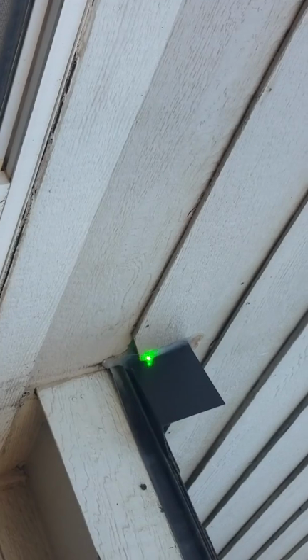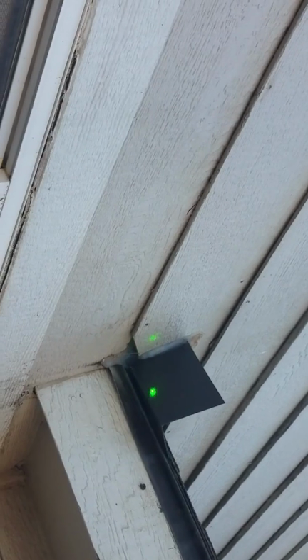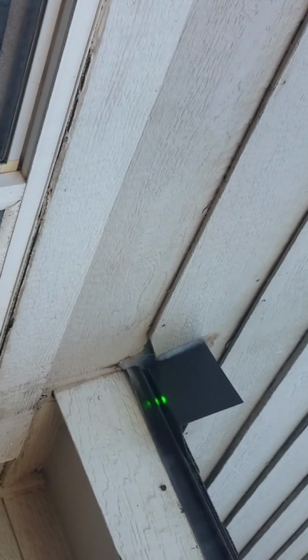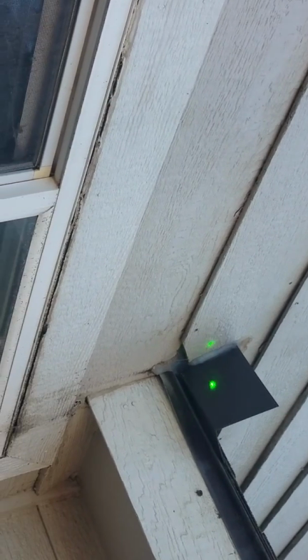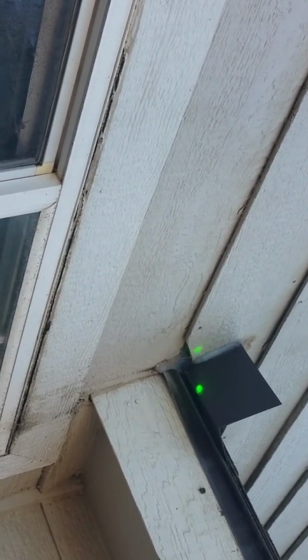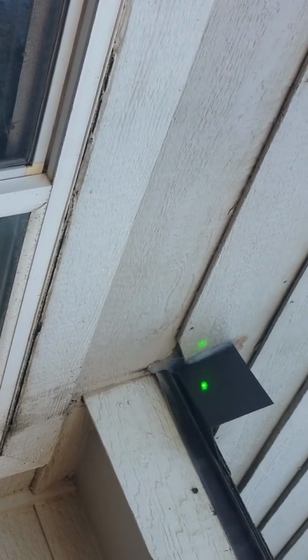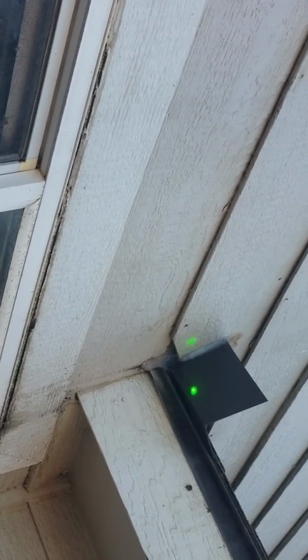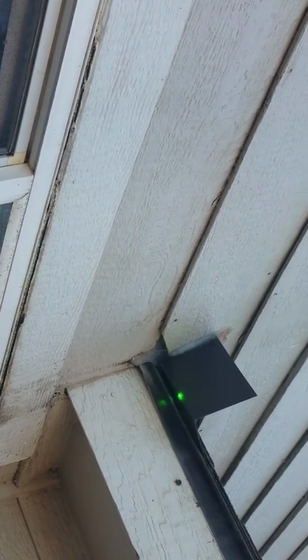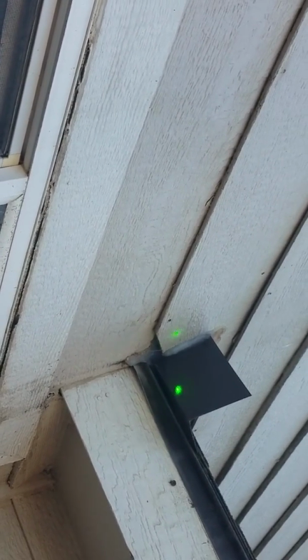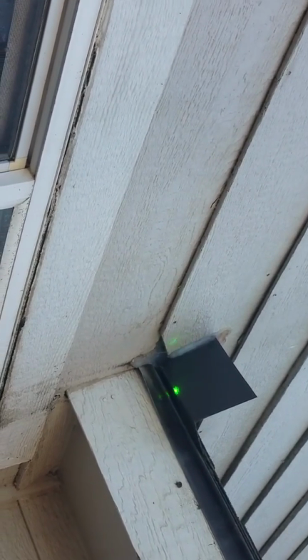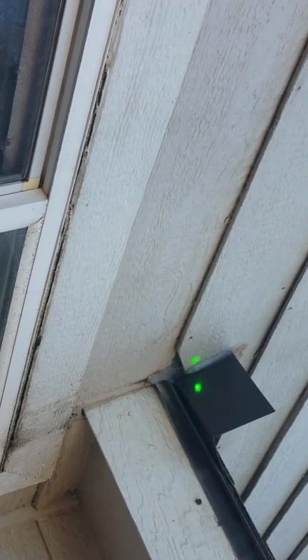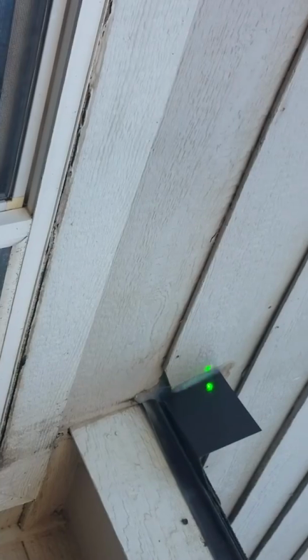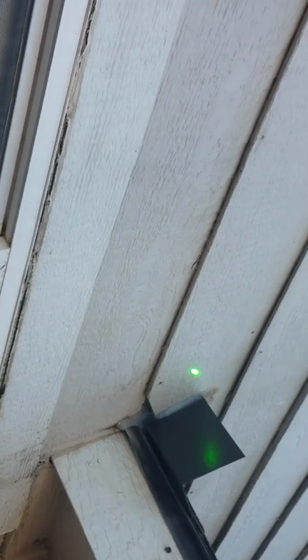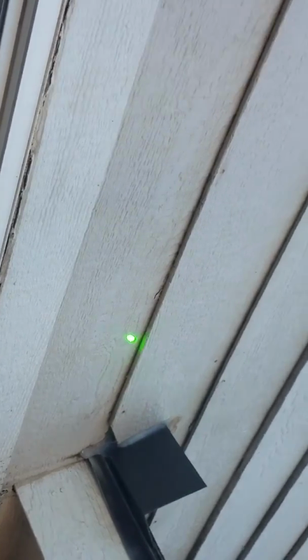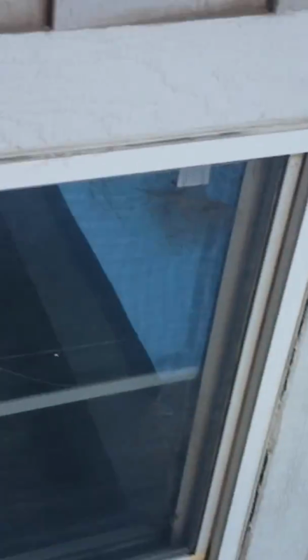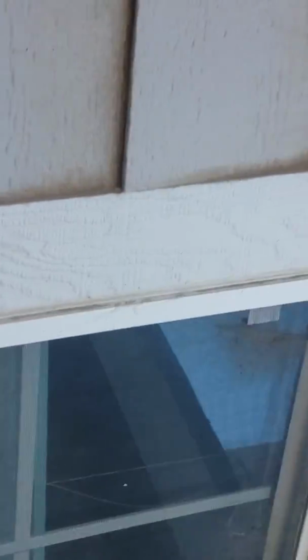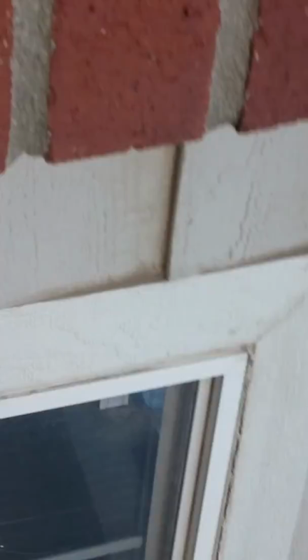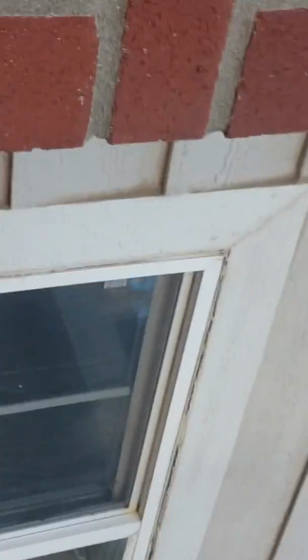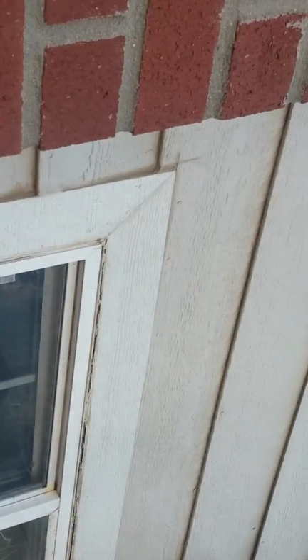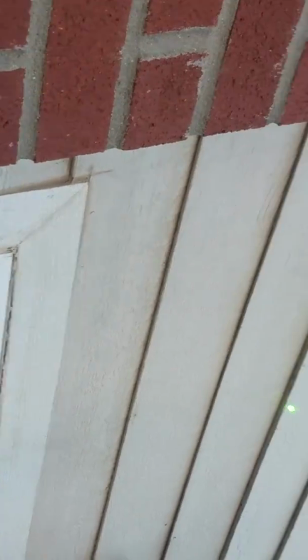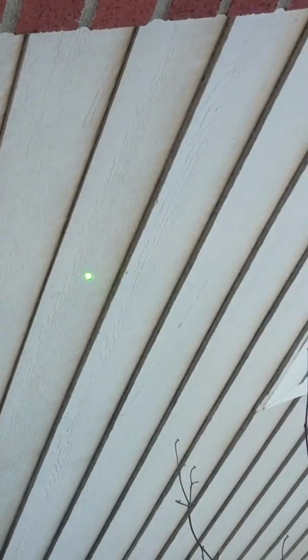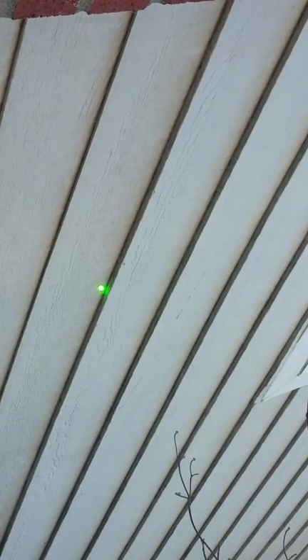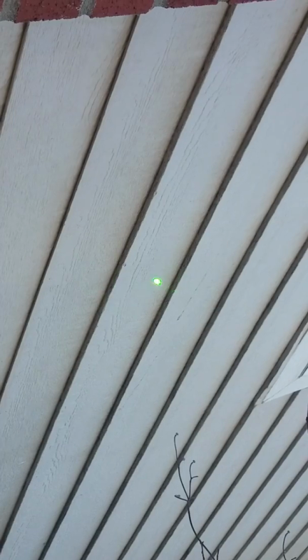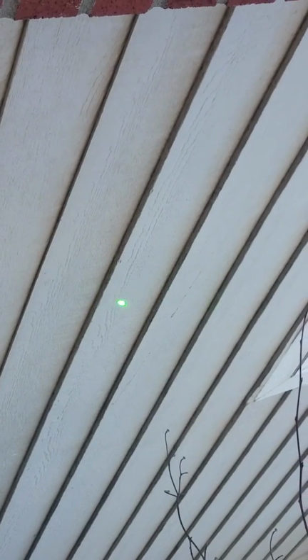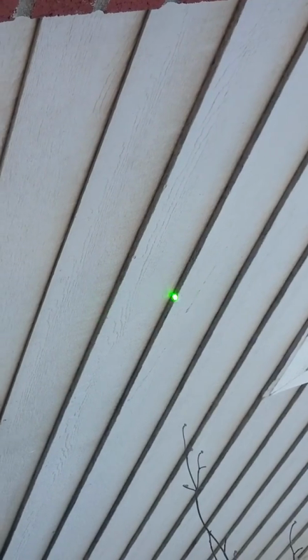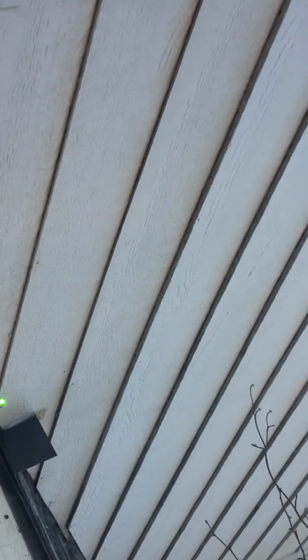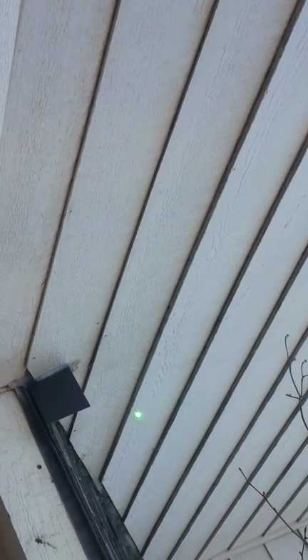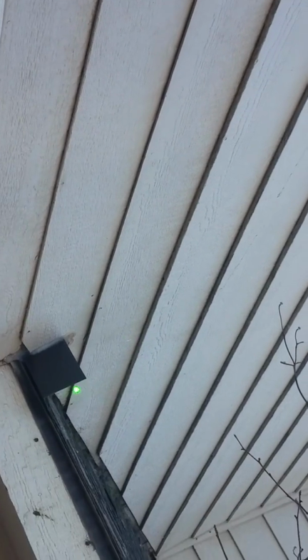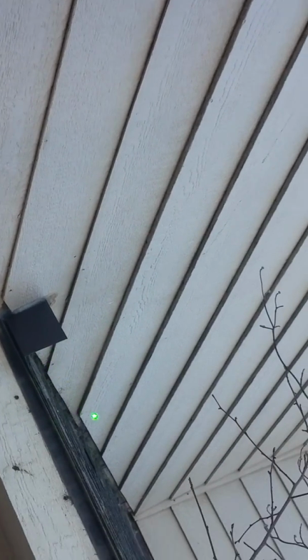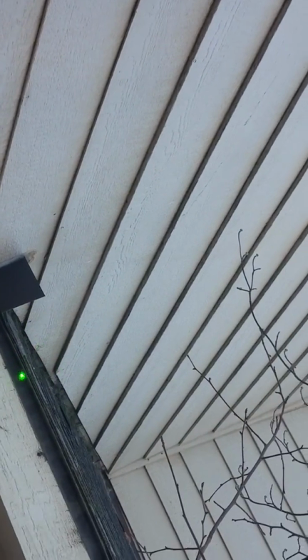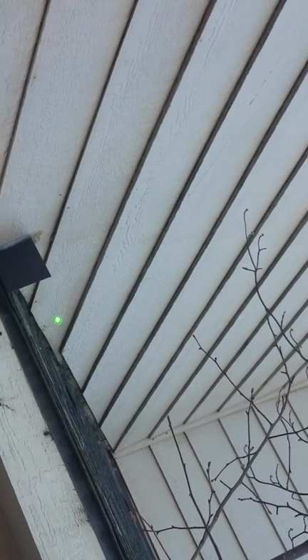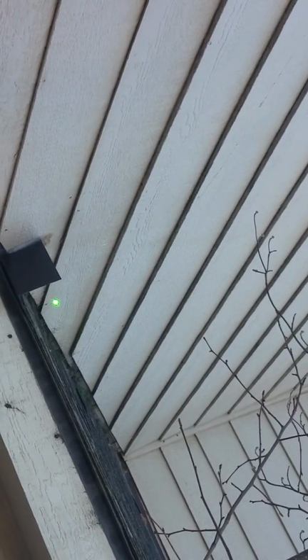They put a diversion piece of metal here, but what needs to be done is that you need to go higher. You need to replace these, and then you can fix the step flashing in here.